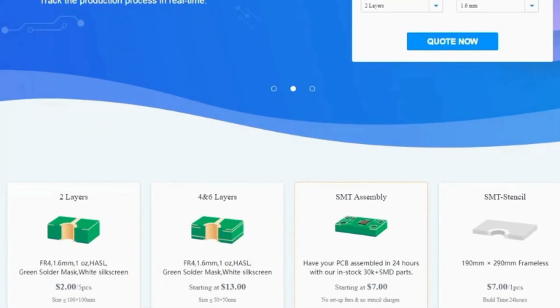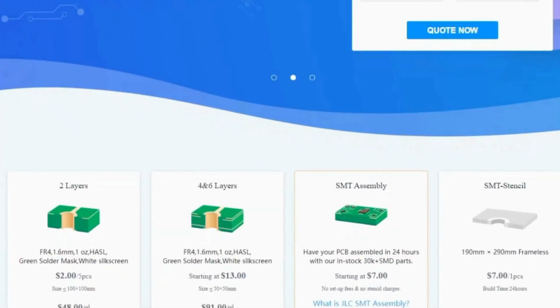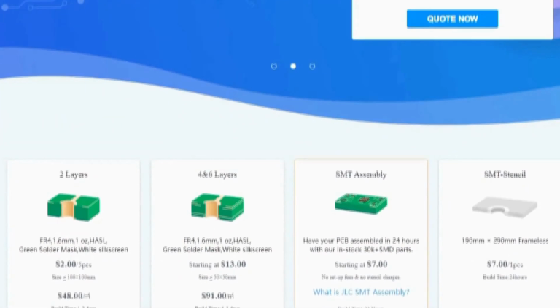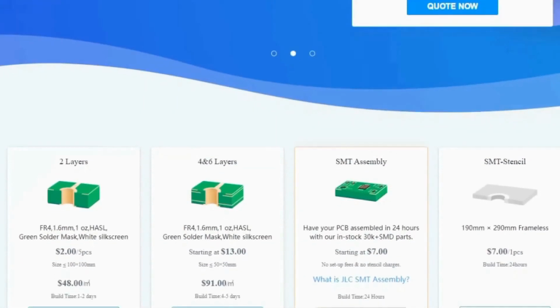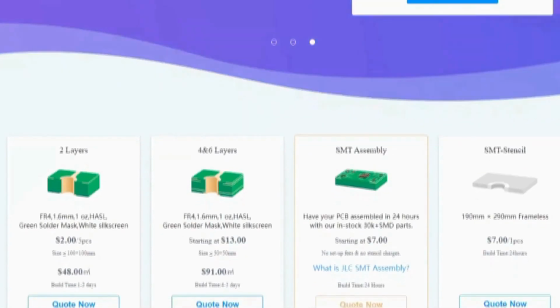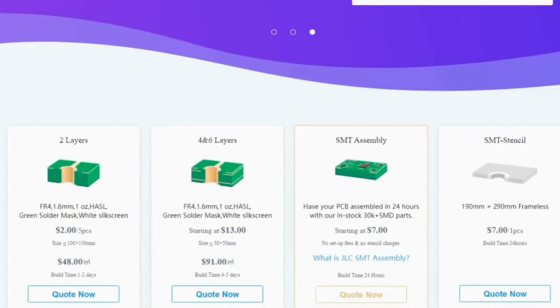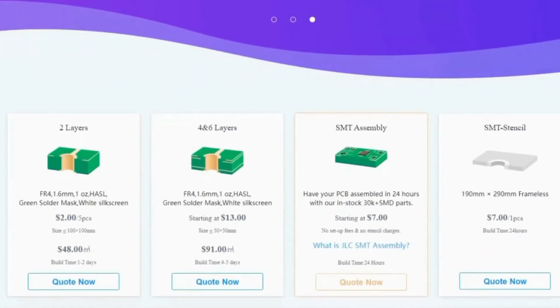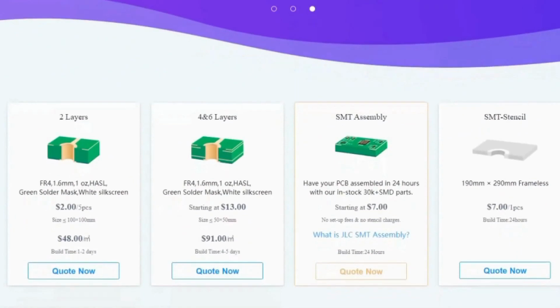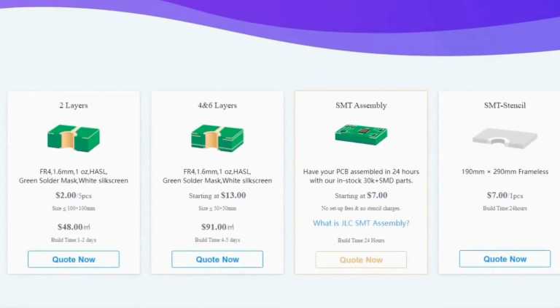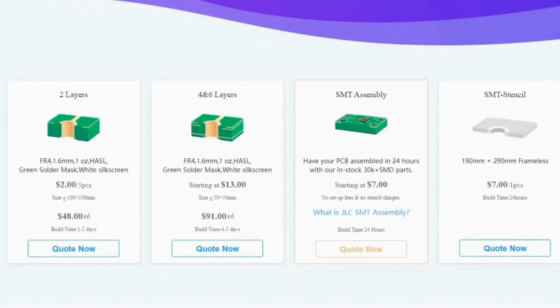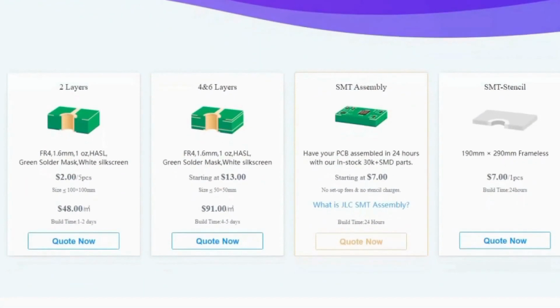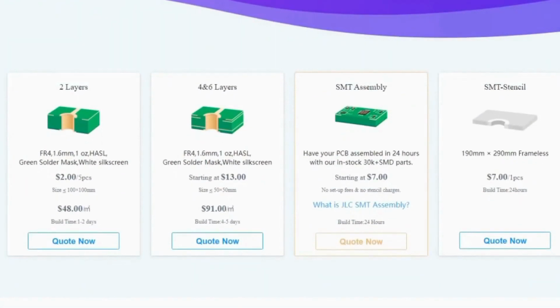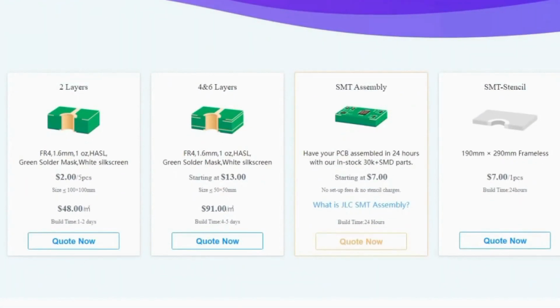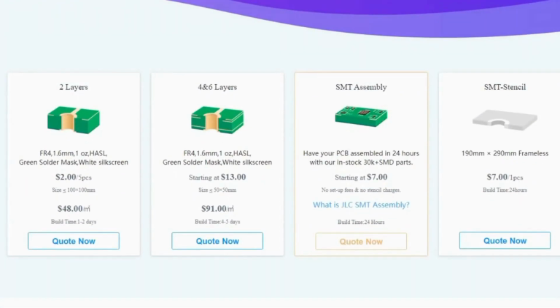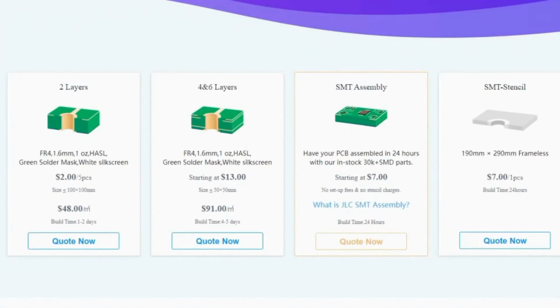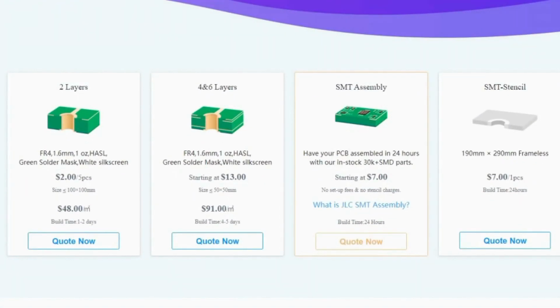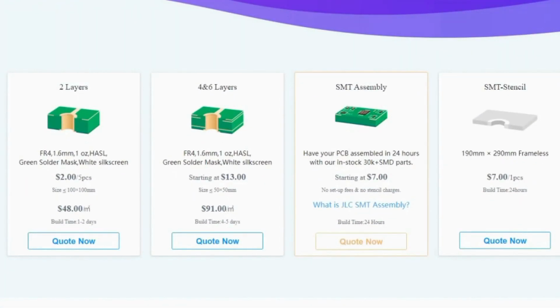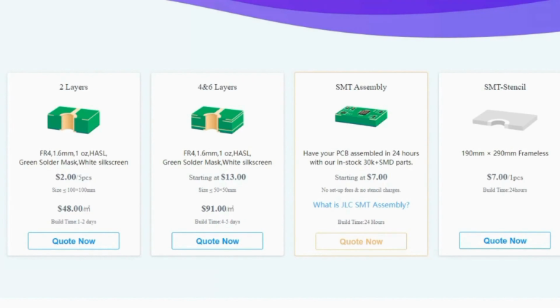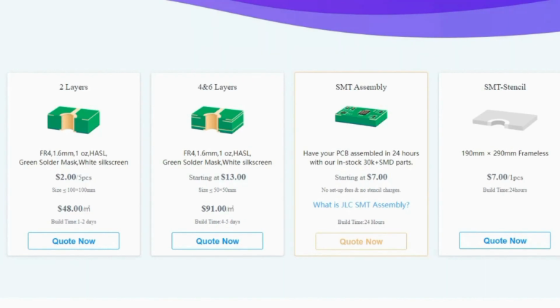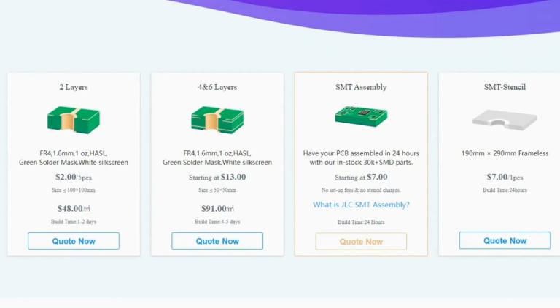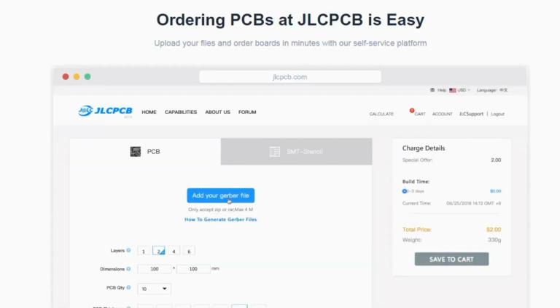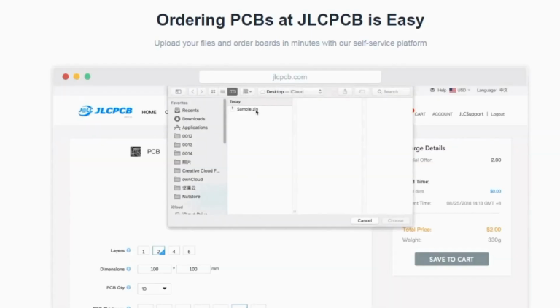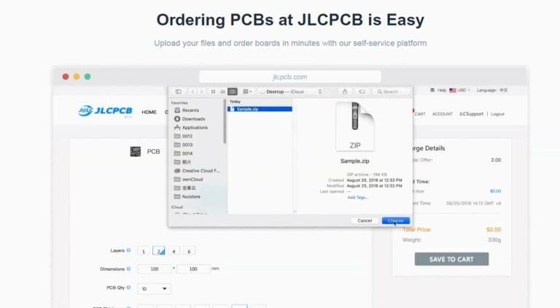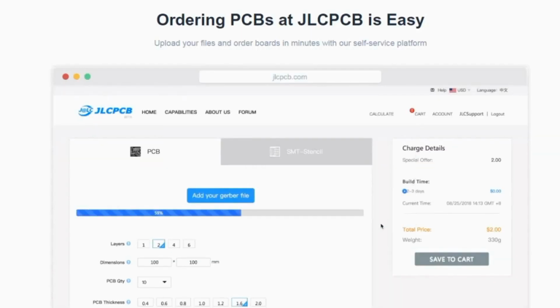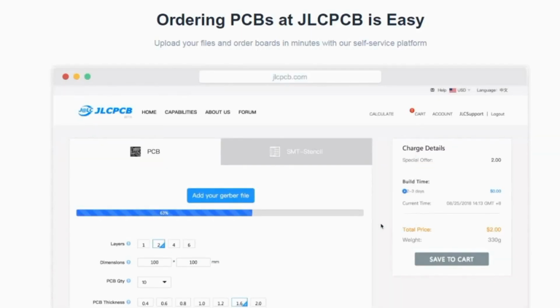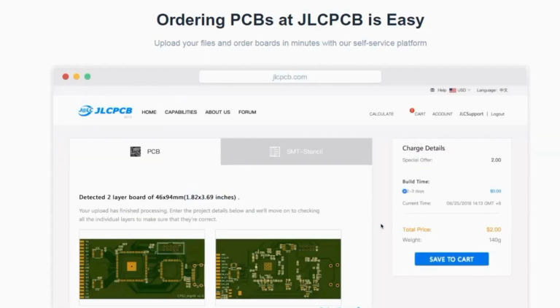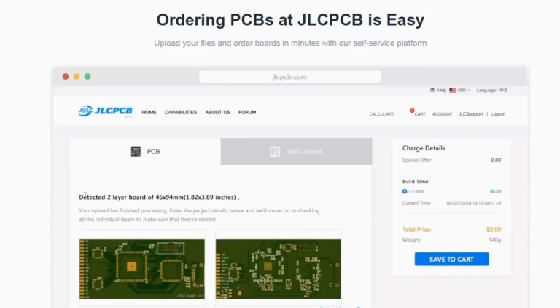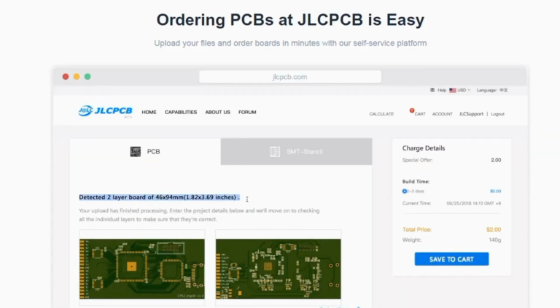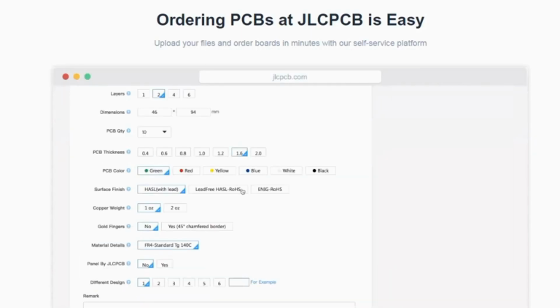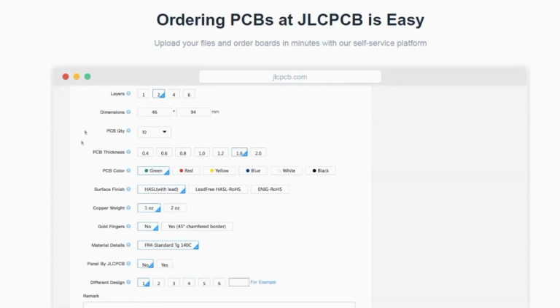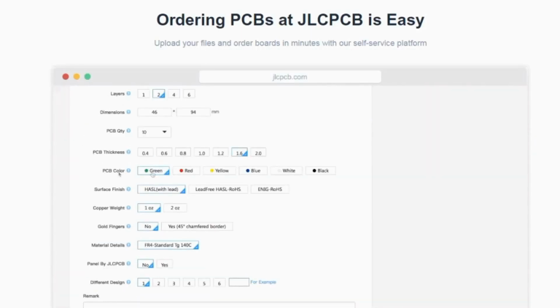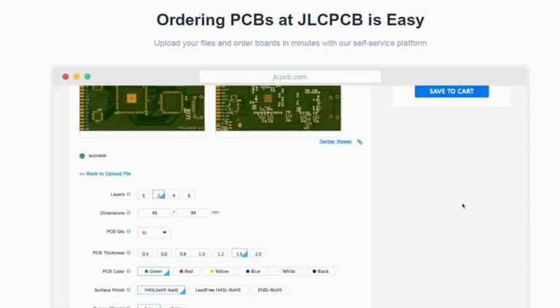They make all kinds of PCB boards with different layers and different prices. They also offer SMT assembly. It's quite simple to put an order here — it doesn't take even a minute. Just upload a Gerber file,